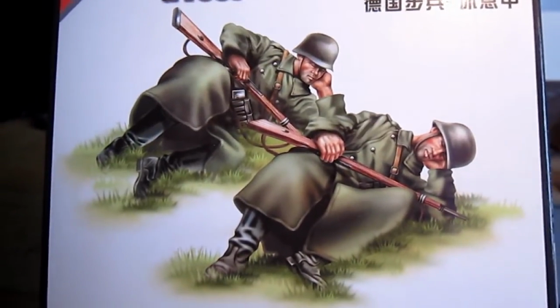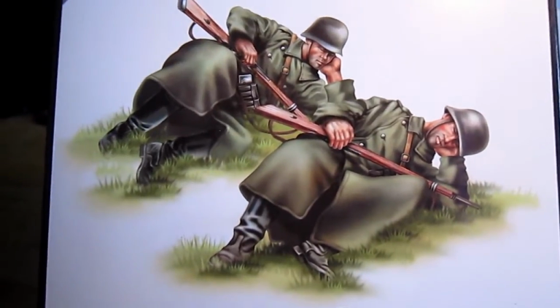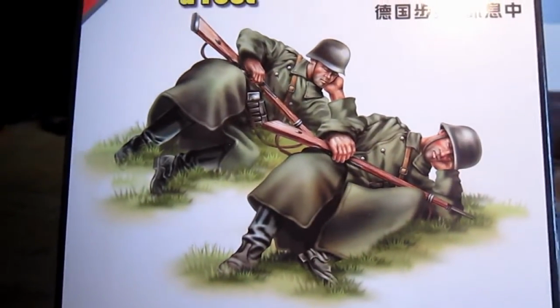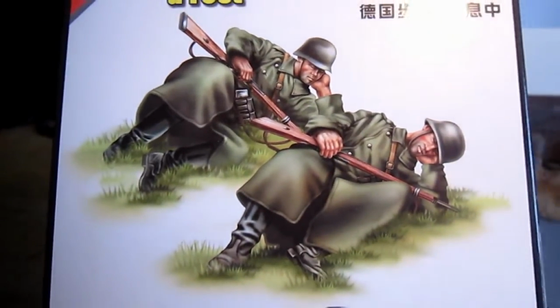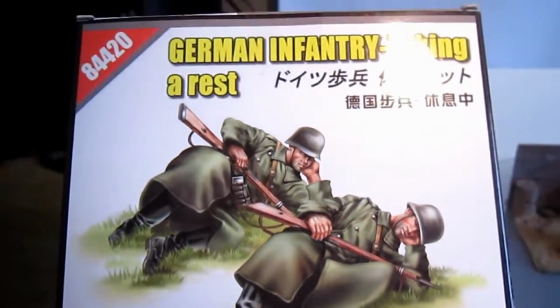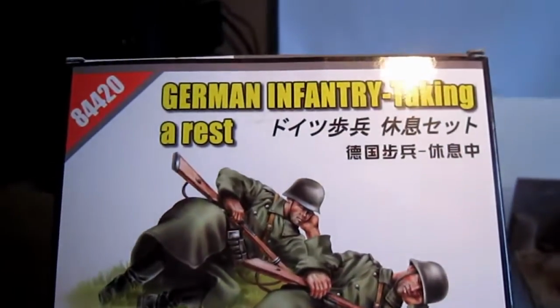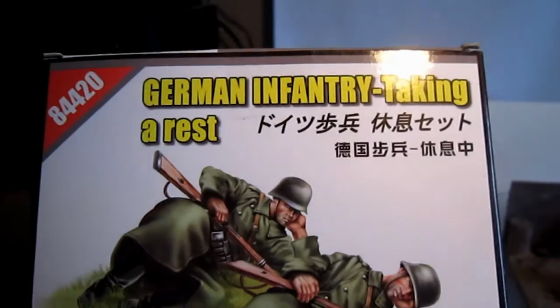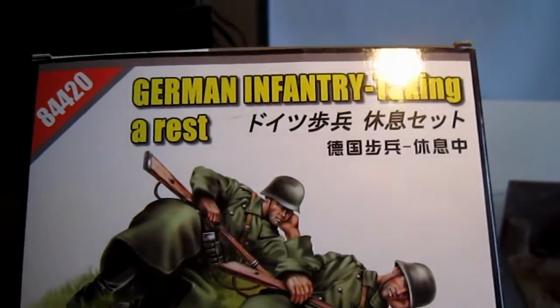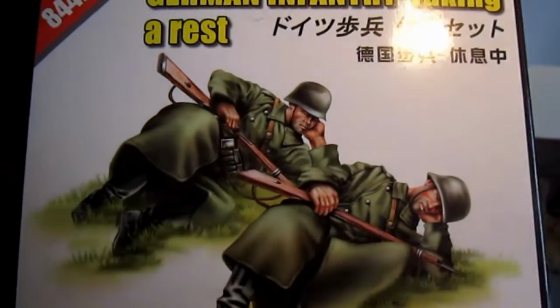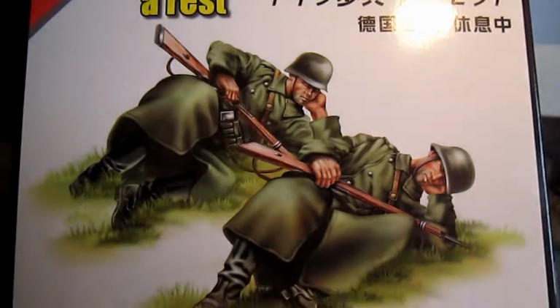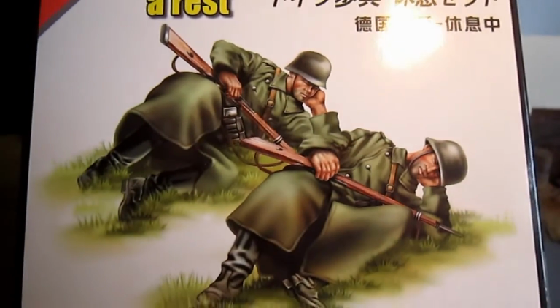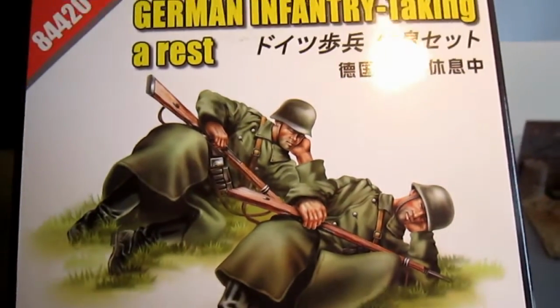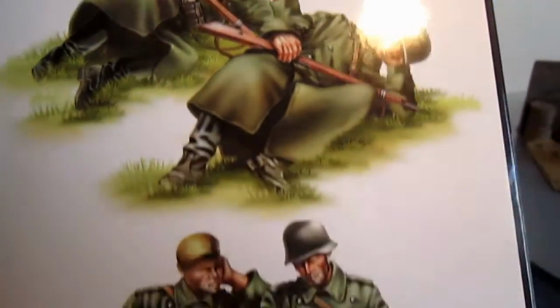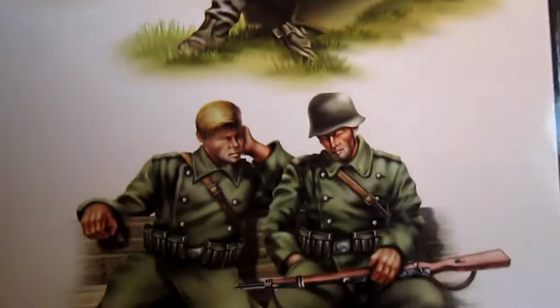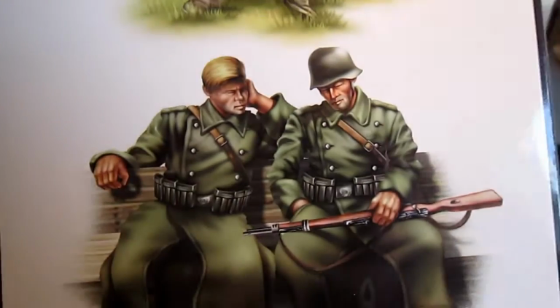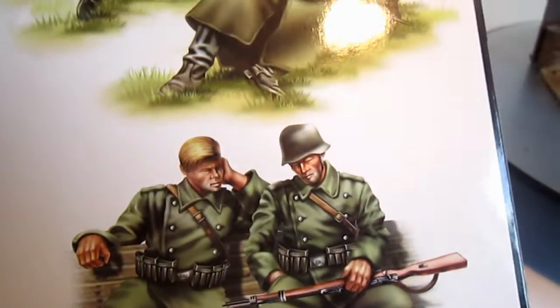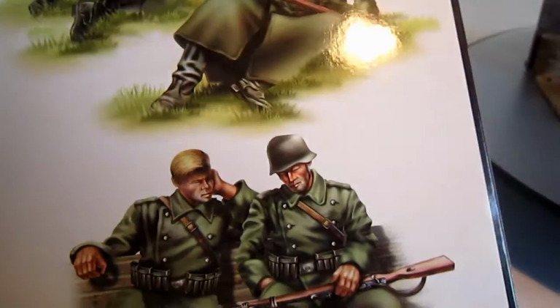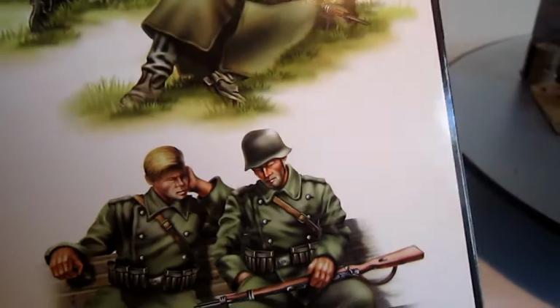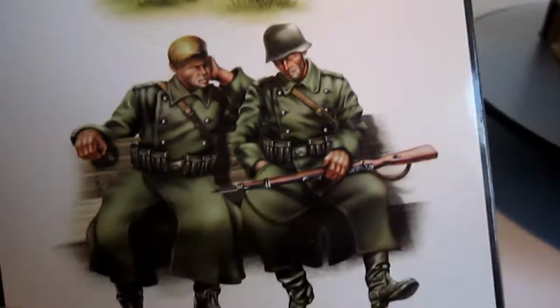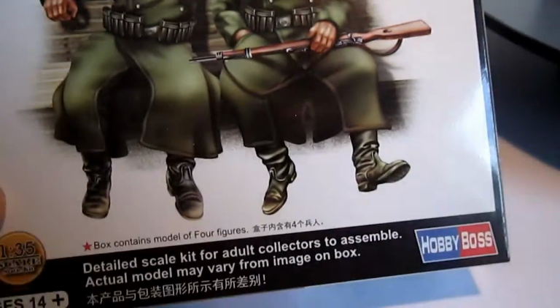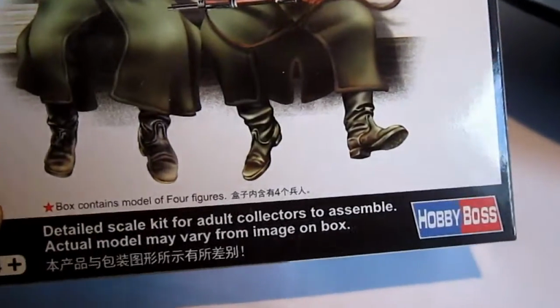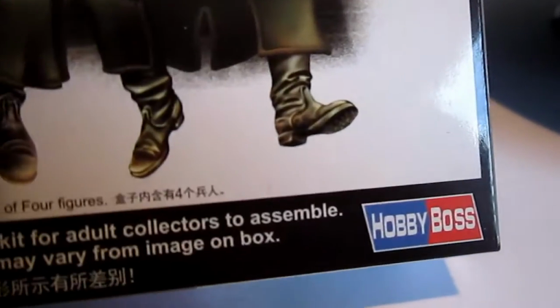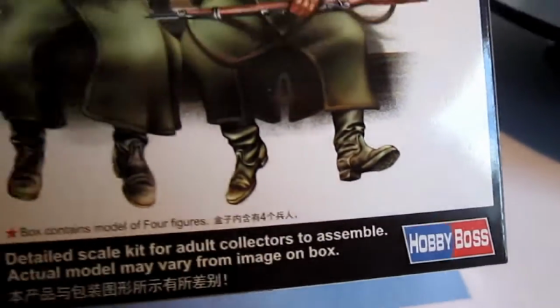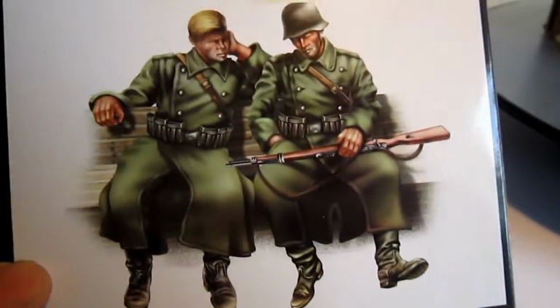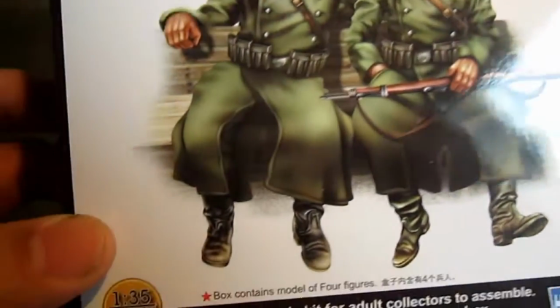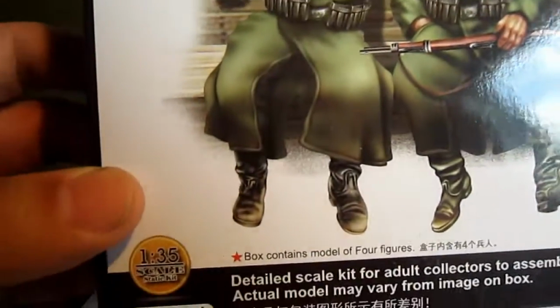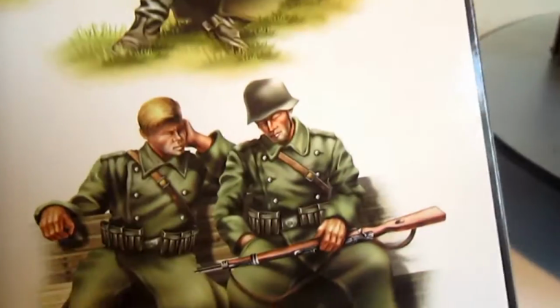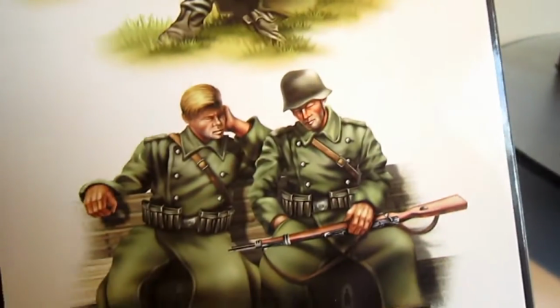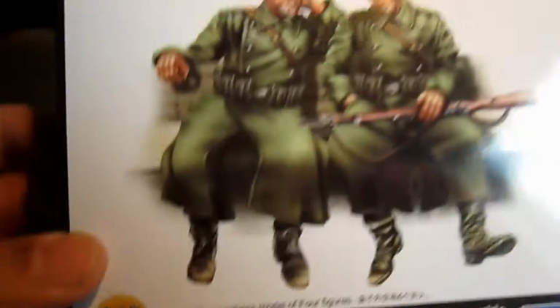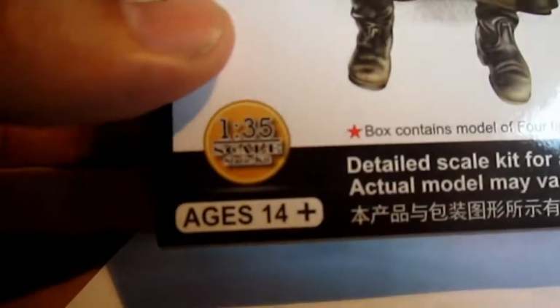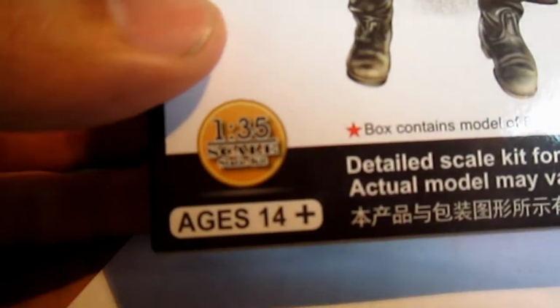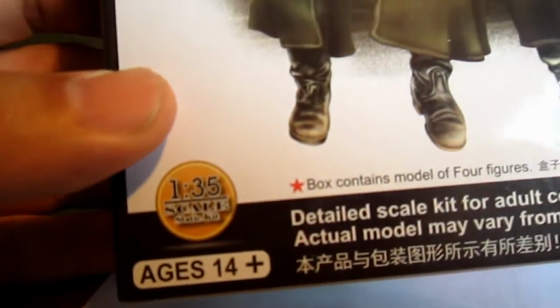Back here at the Safe Soldier. Let's have a look at German infantry taking a rest. If you can see, they're all tired as hell, because they're living in hell. It's the model kit from Hobby Boss, 1 to 35 scale of course. Age is 14 plus.